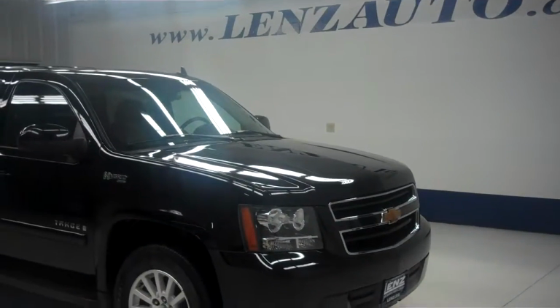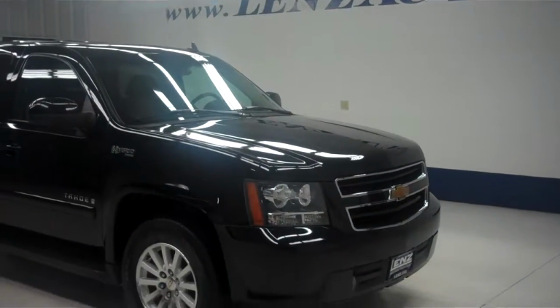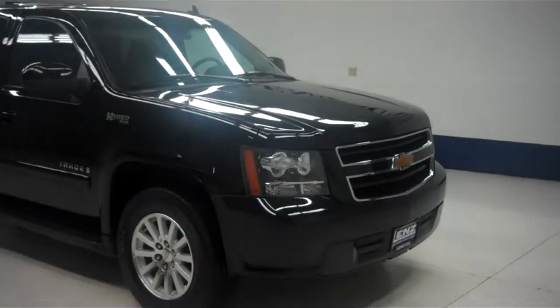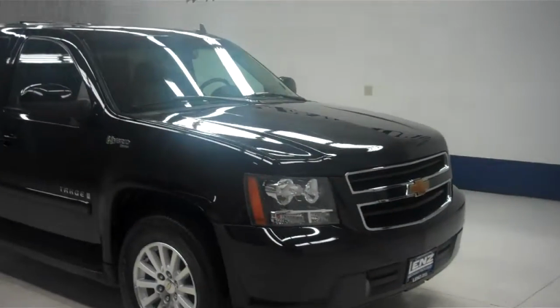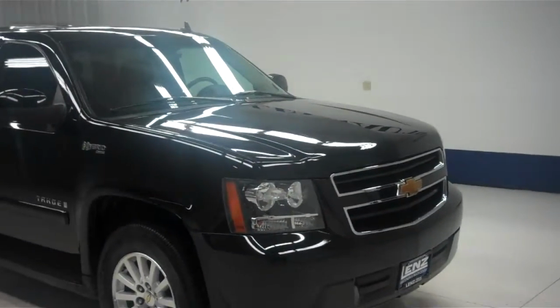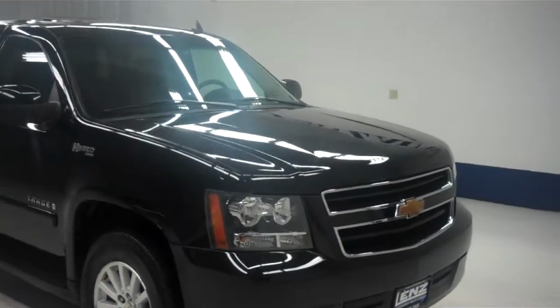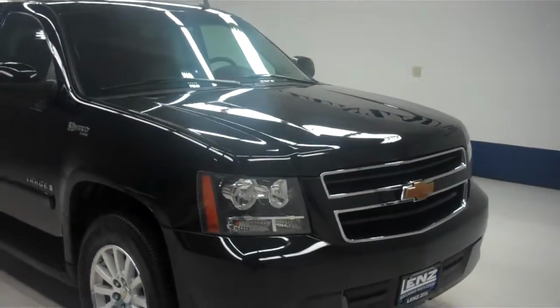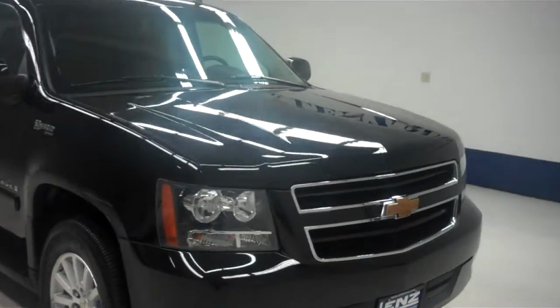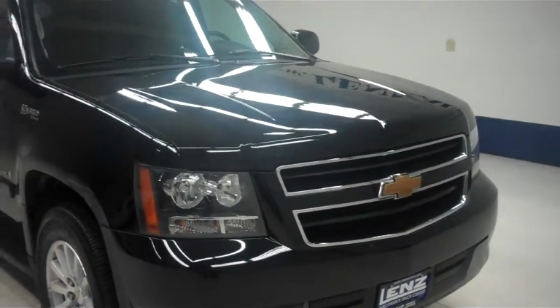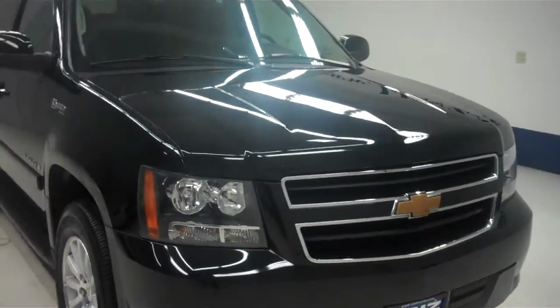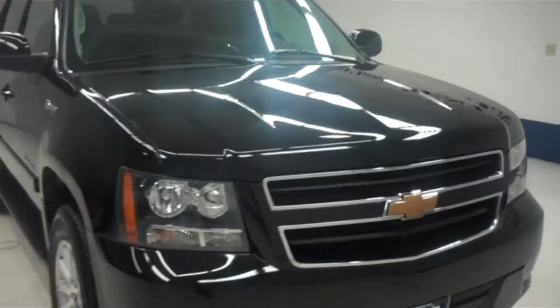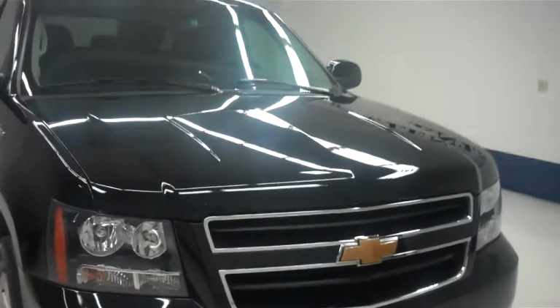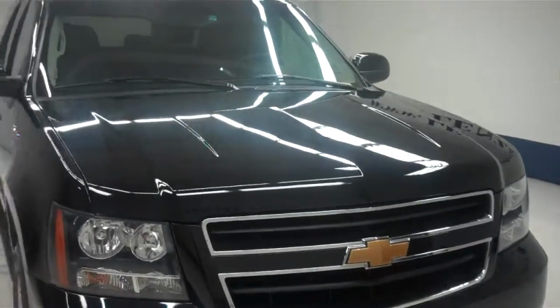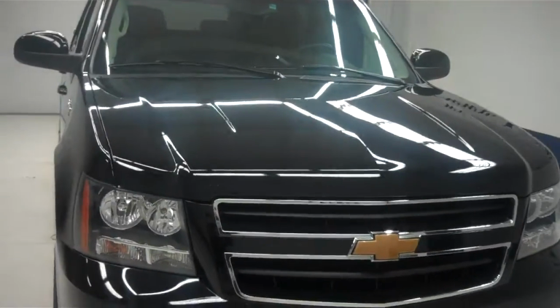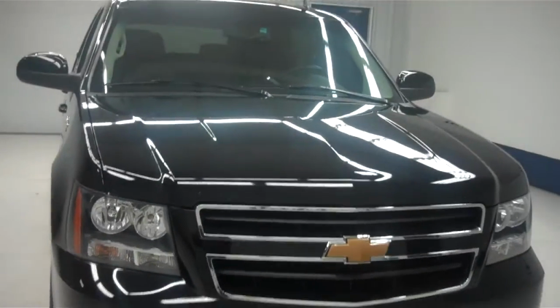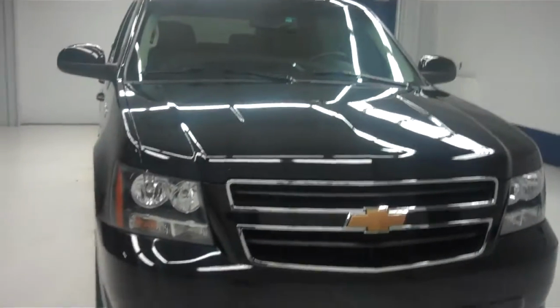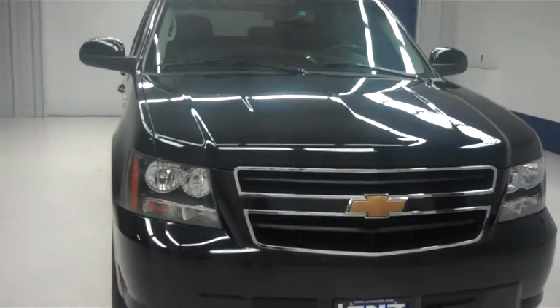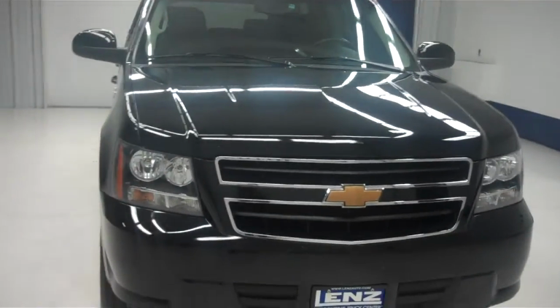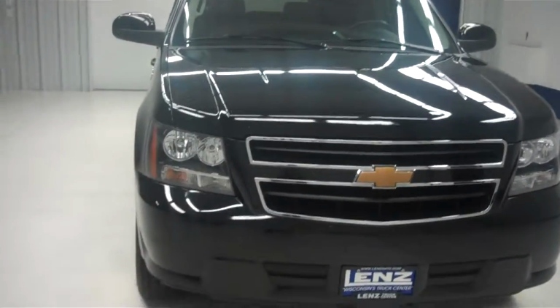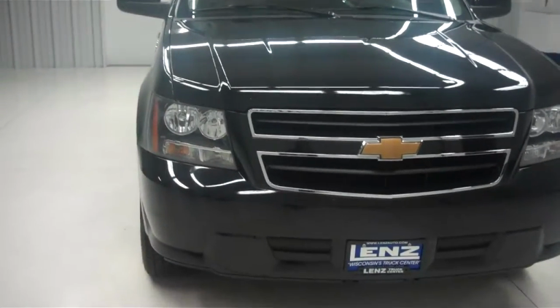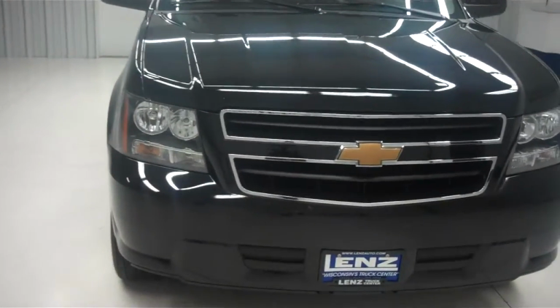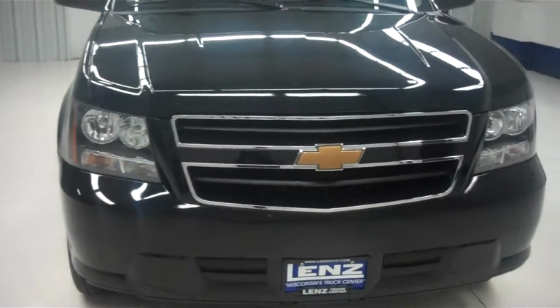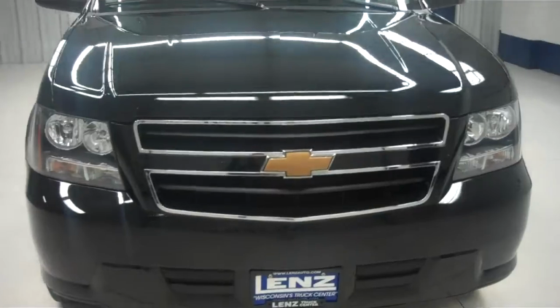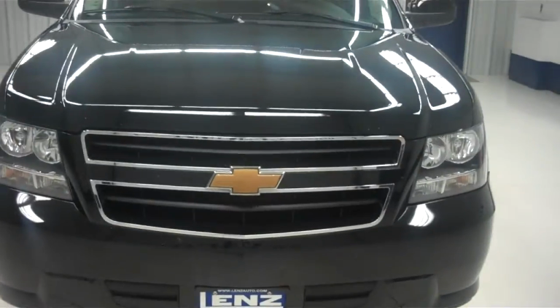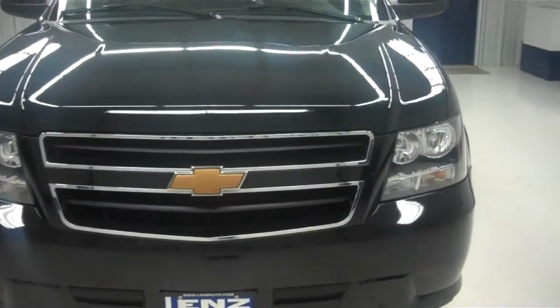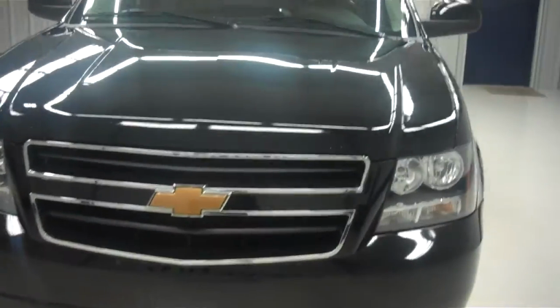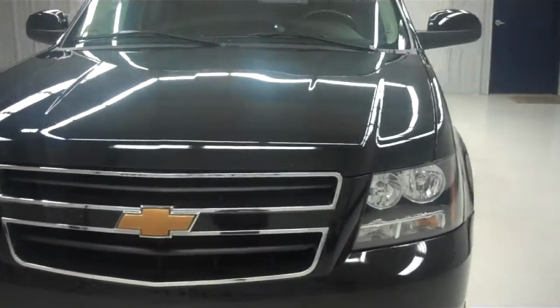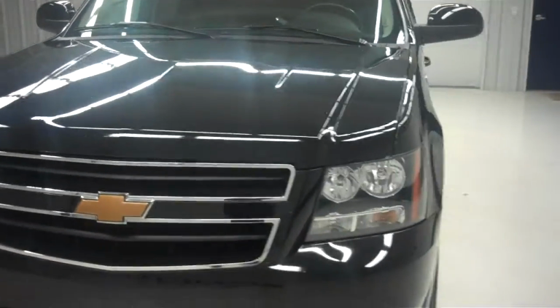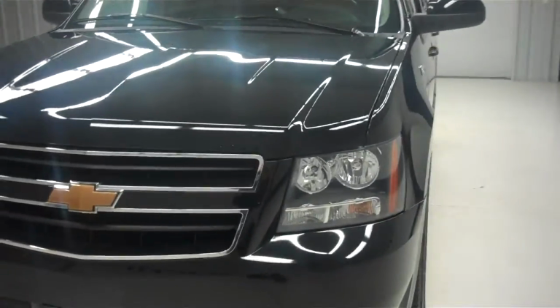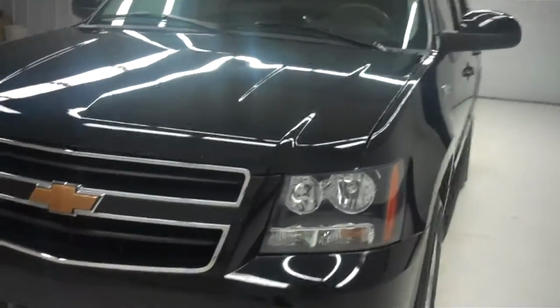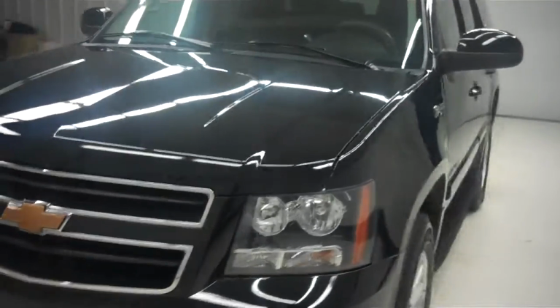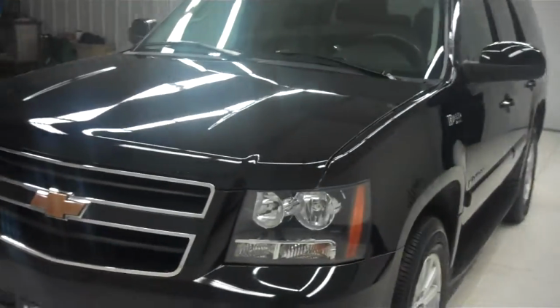This is stock number T5657. This is a 2008 Chevy Tahoe hybrid. It's black in color with 81,000 miles and the 6.0 liter Vortec motor along with the hybrid capabilities.